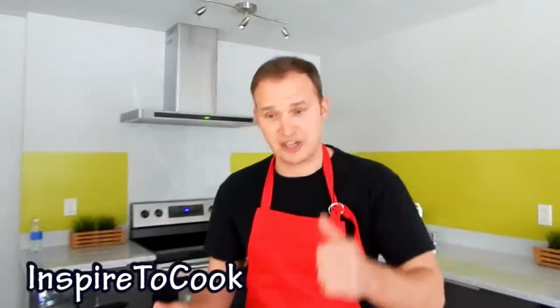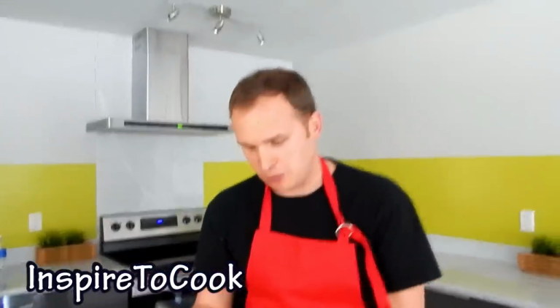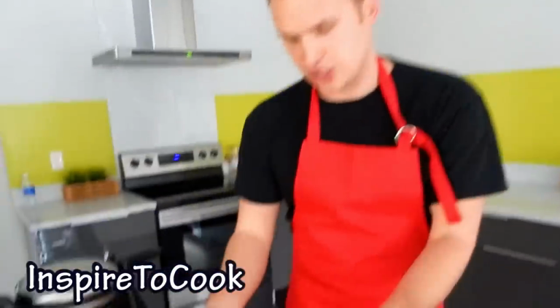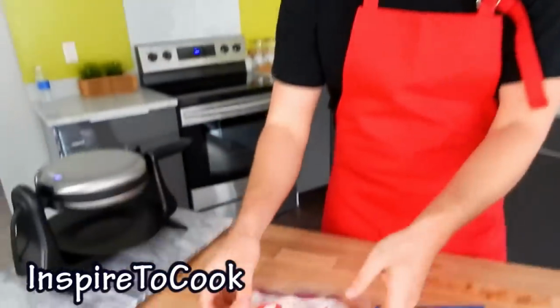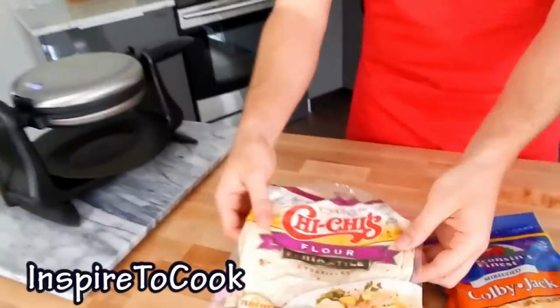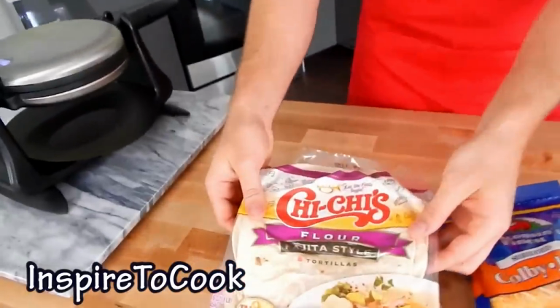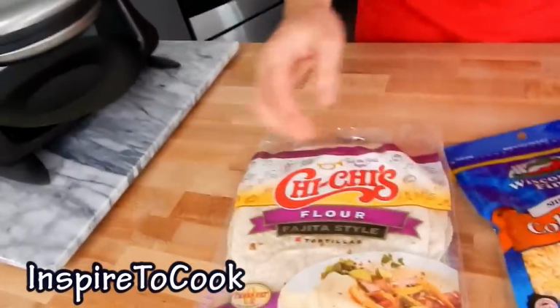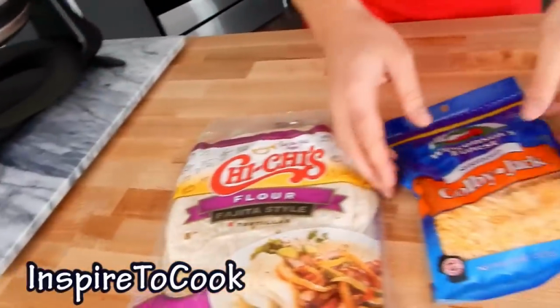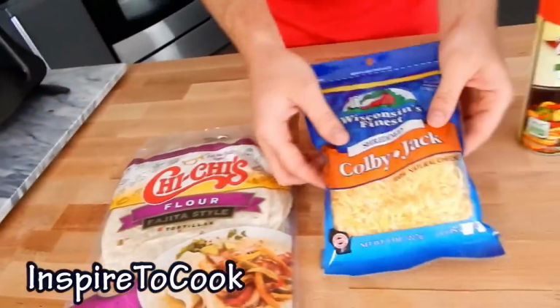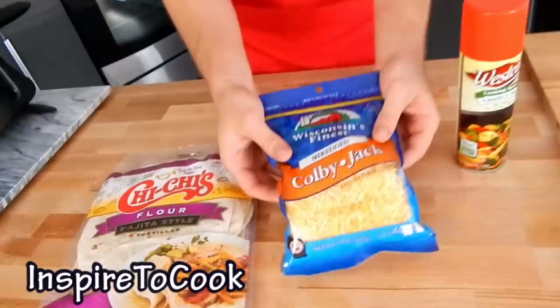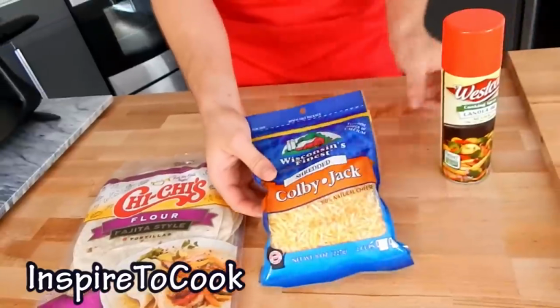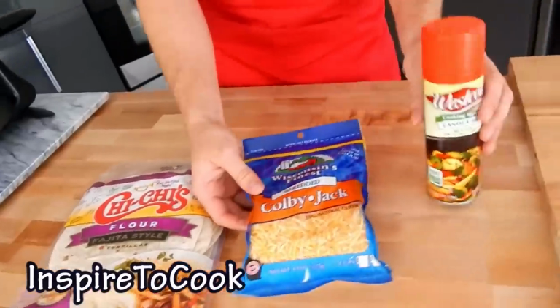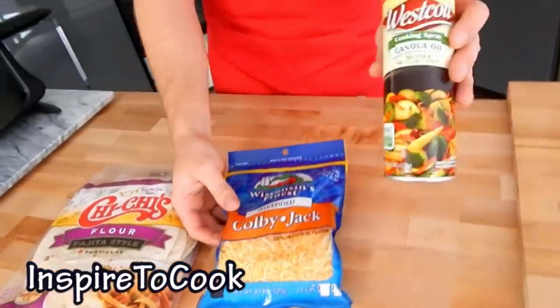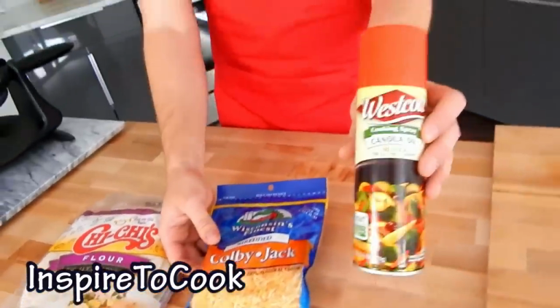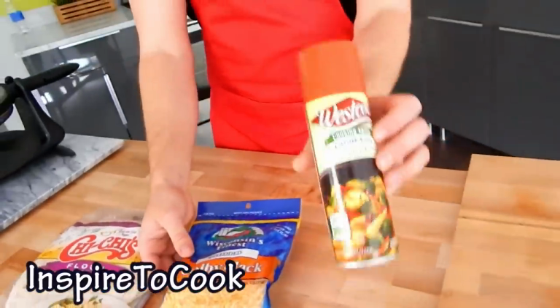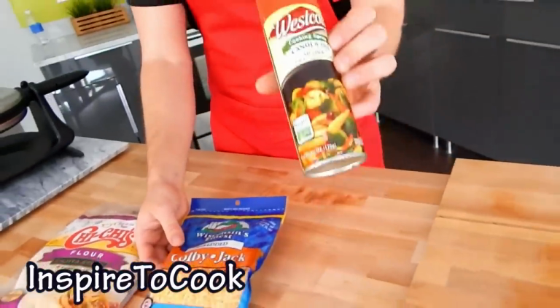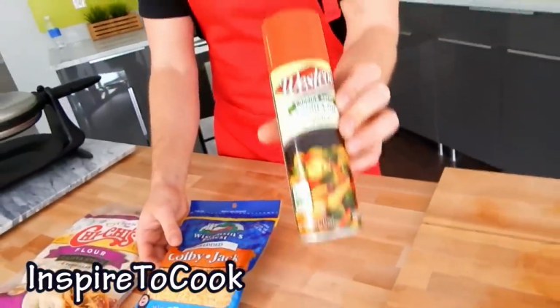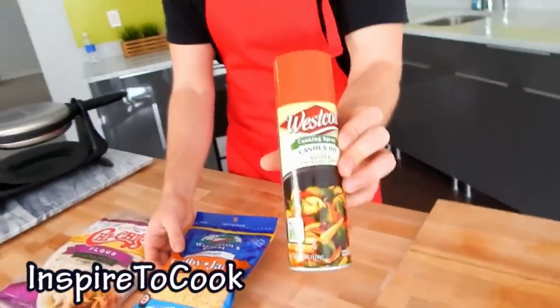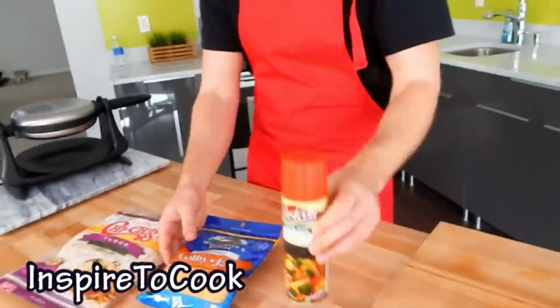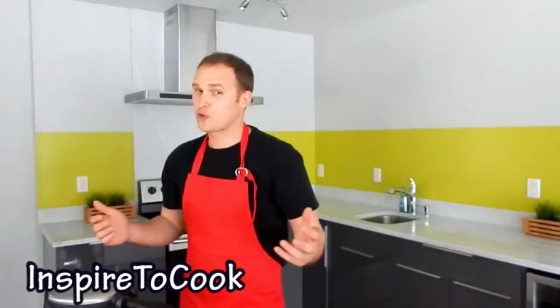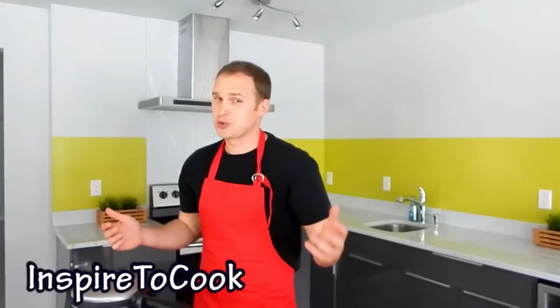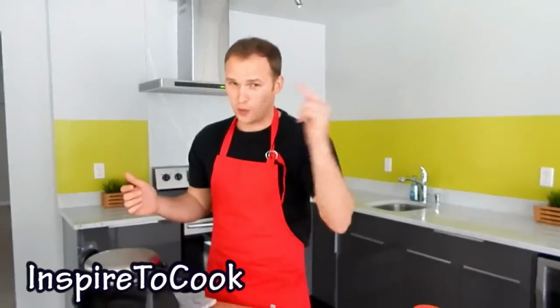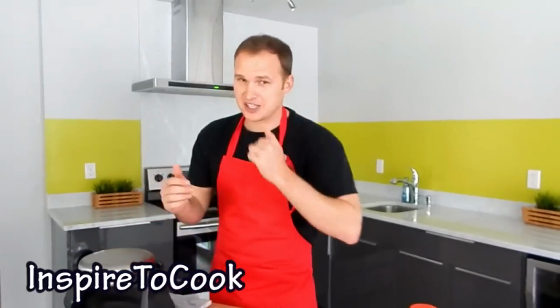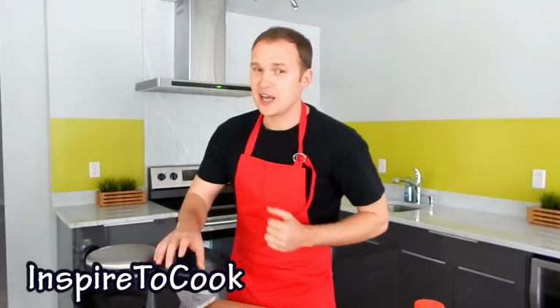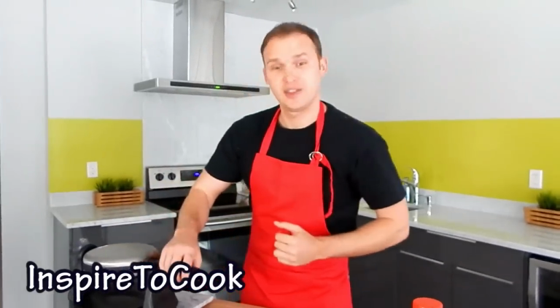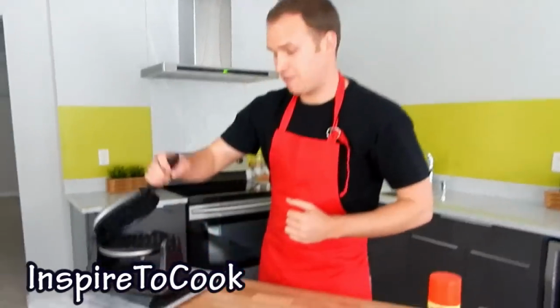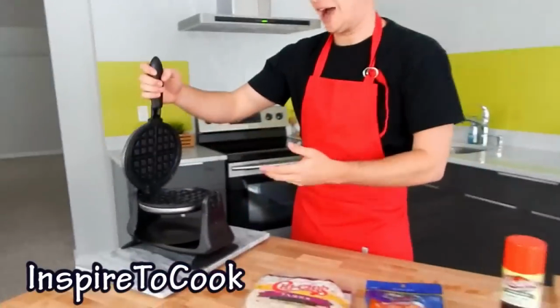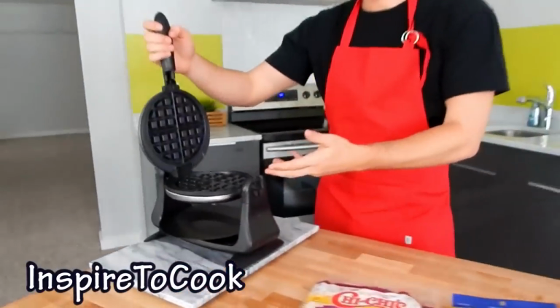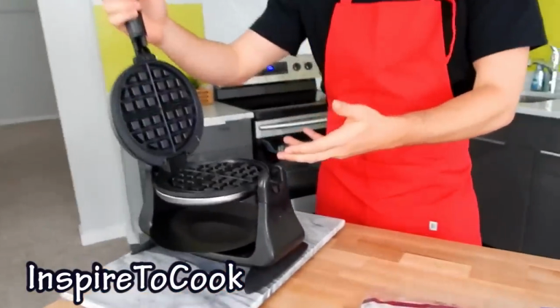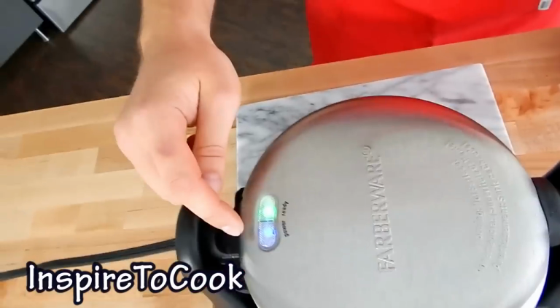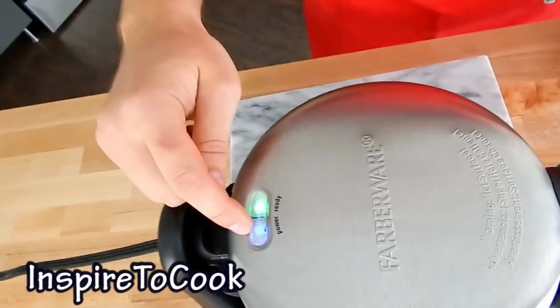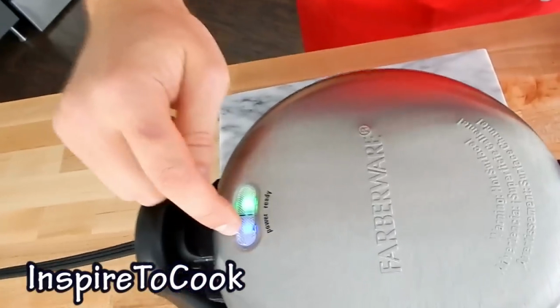You already probably know the ingredients, they are very simple. We just need some tortillas, as well as some shredded cheese, and some canola spray oil. And of course, to make it a waffle quesadilla, we need the waffle iron.